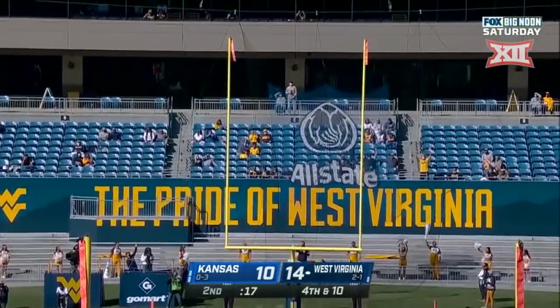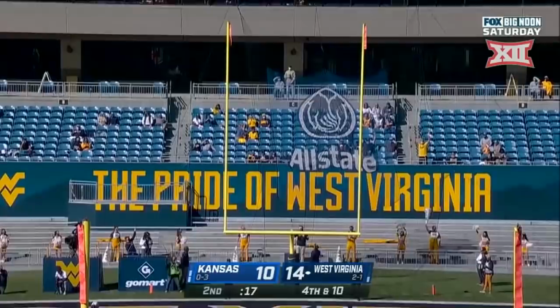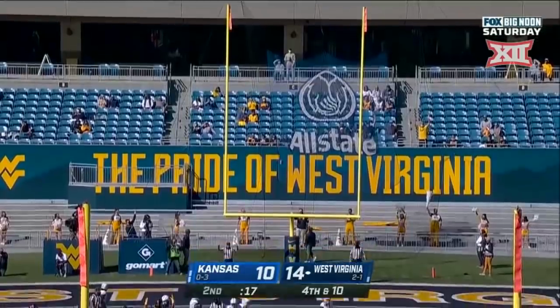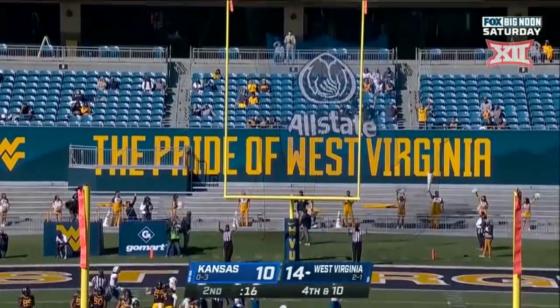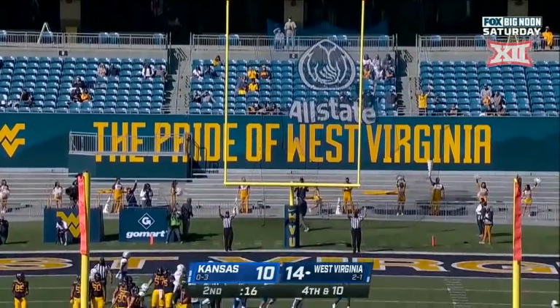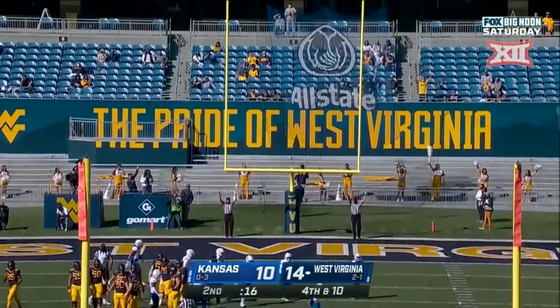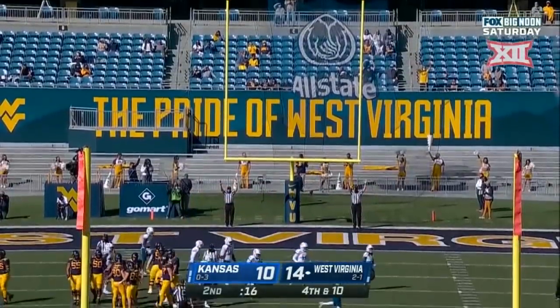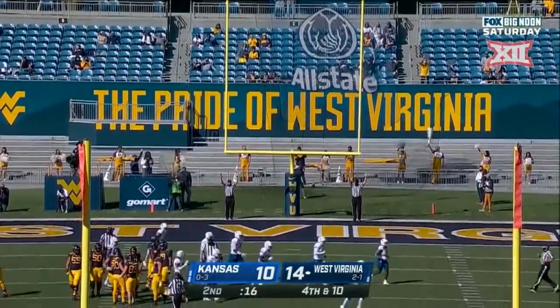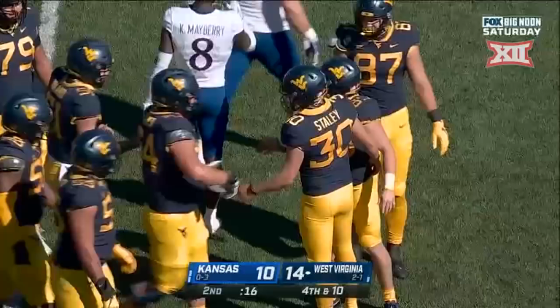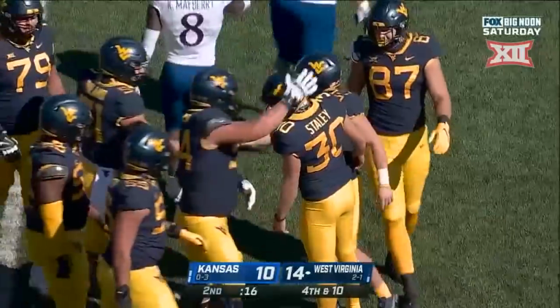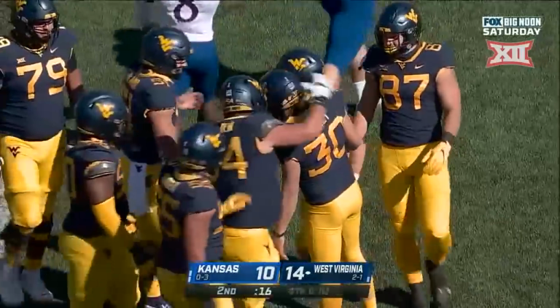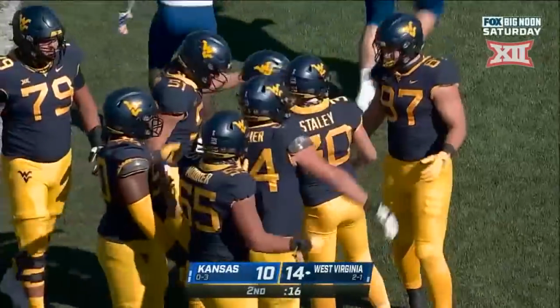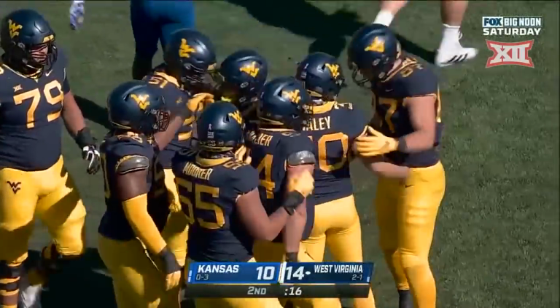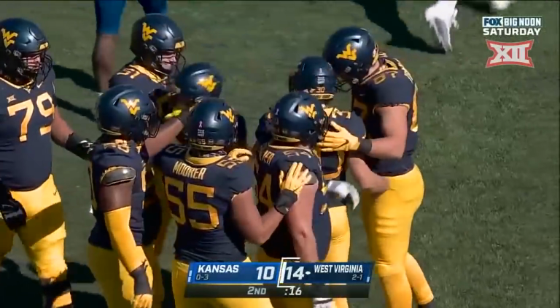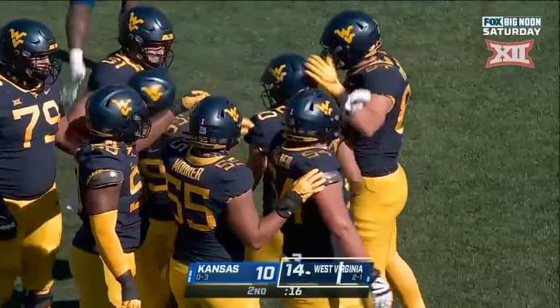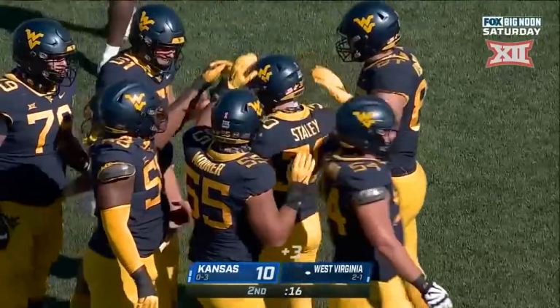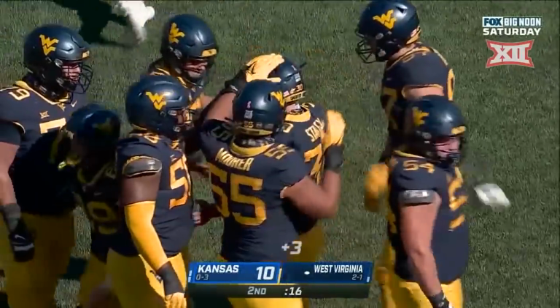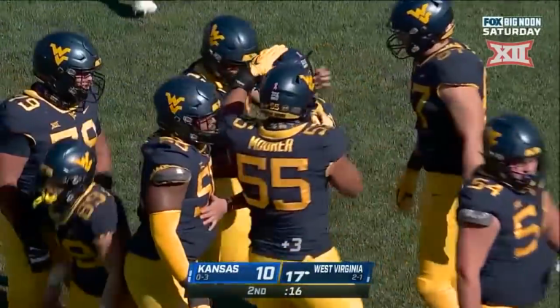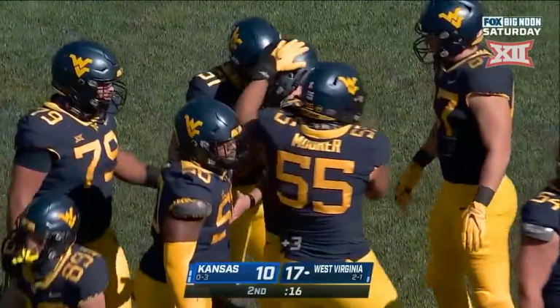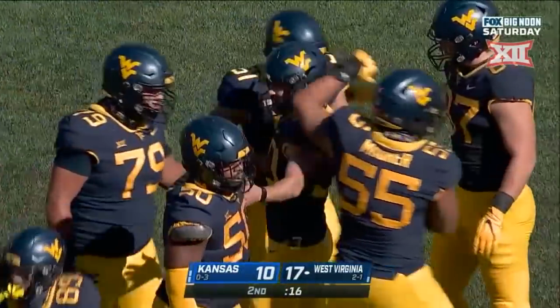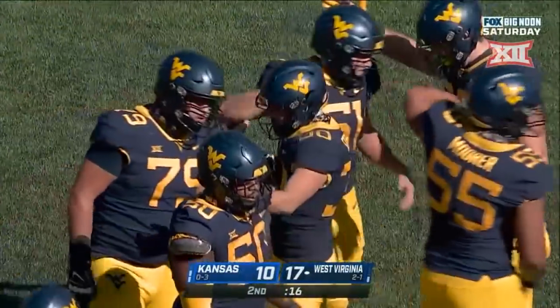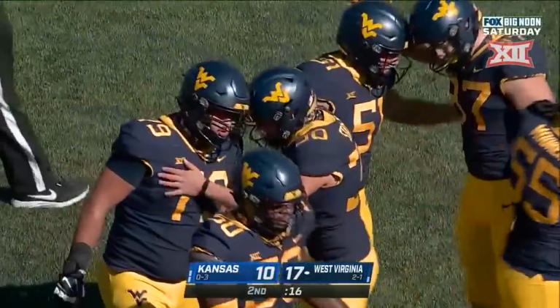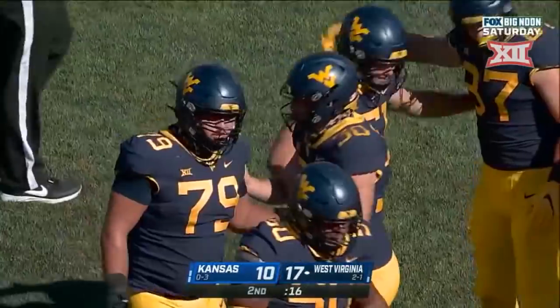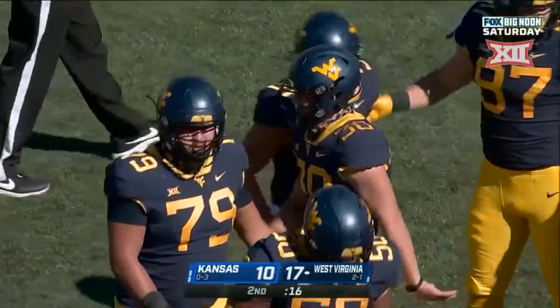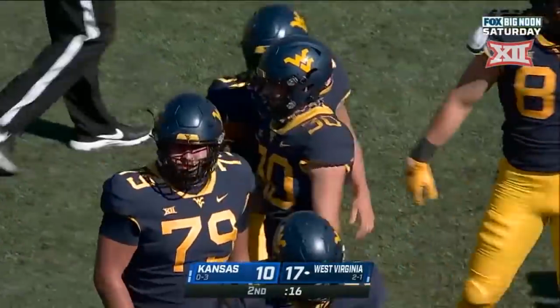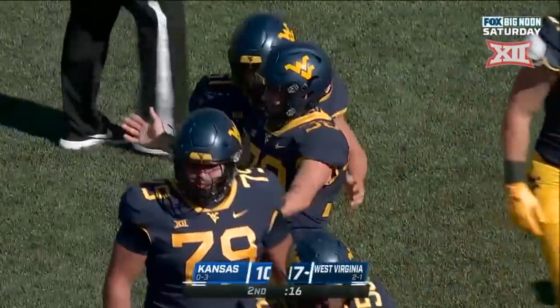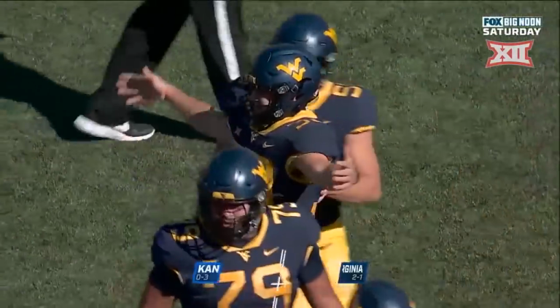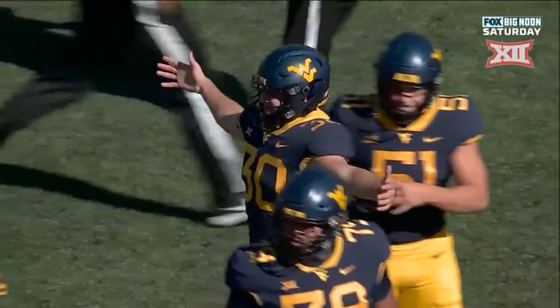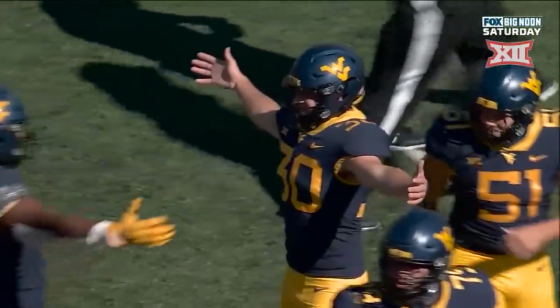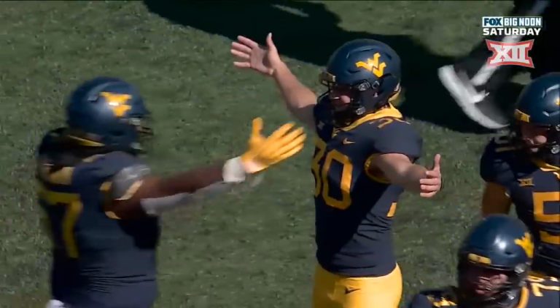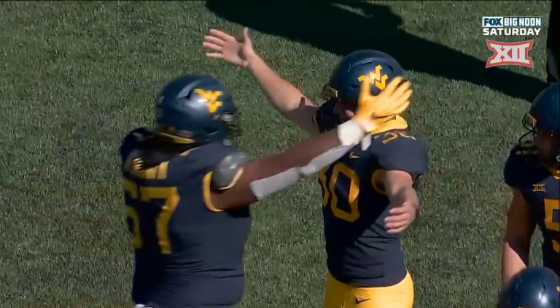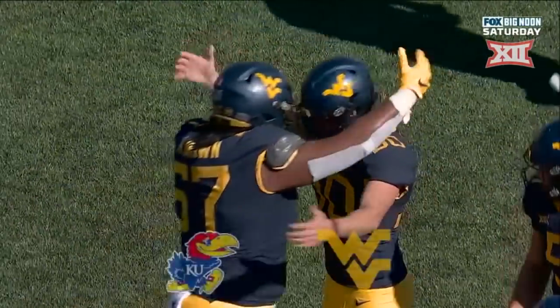And it's good — 17 to 10, with 16 seconds remaining in the first half. West Virginia.